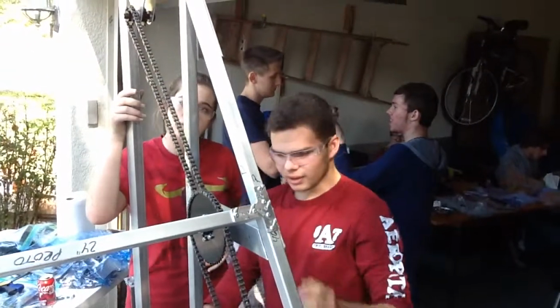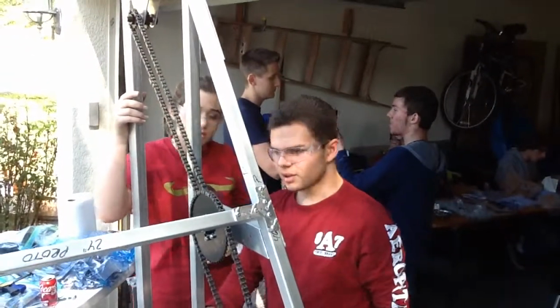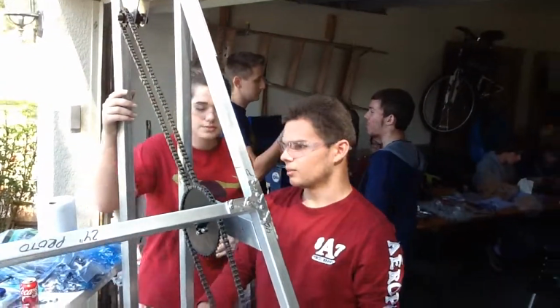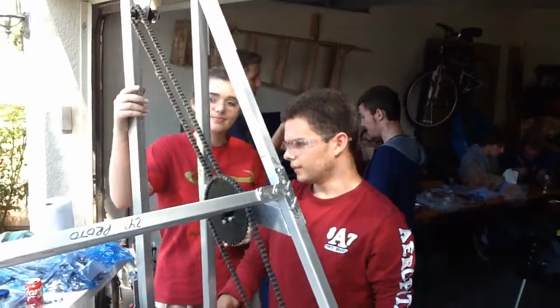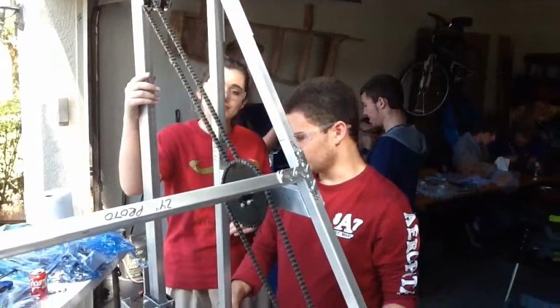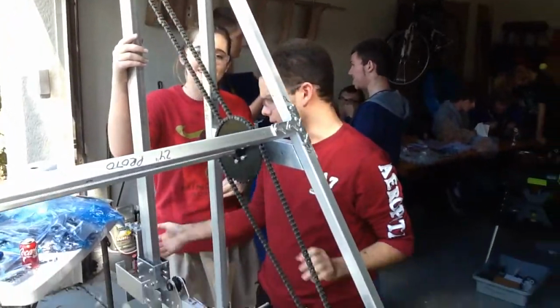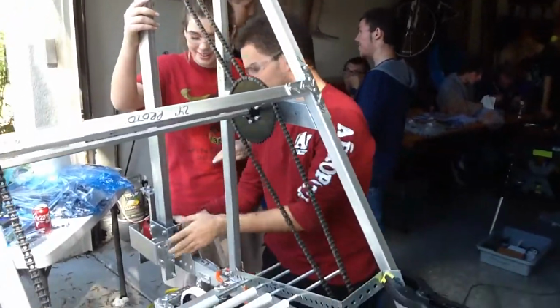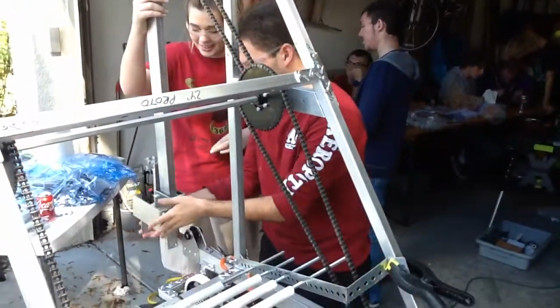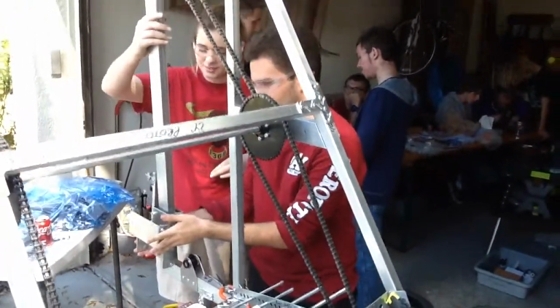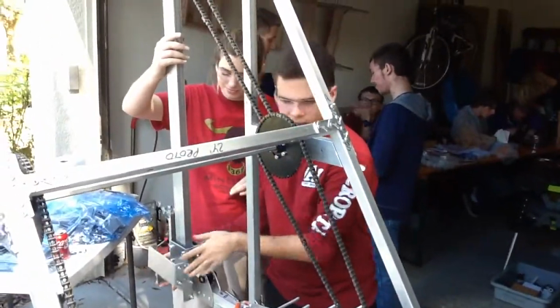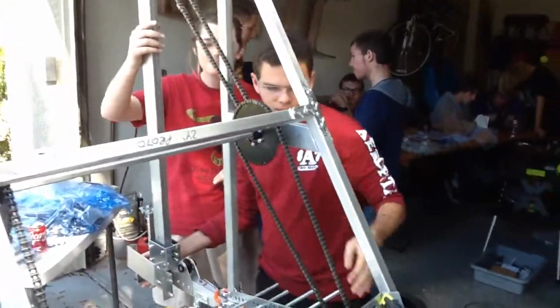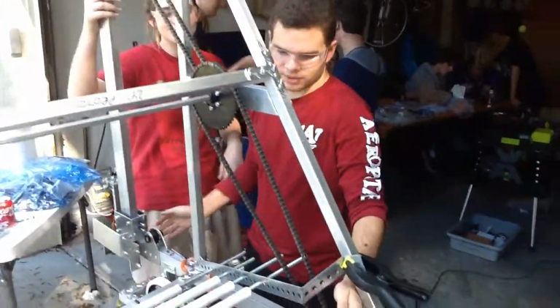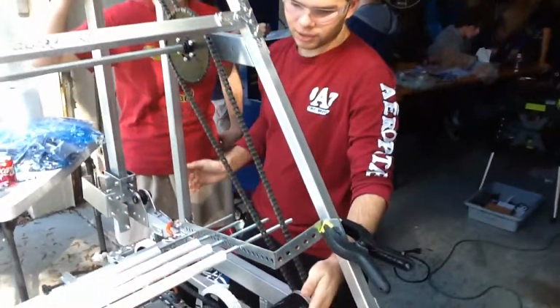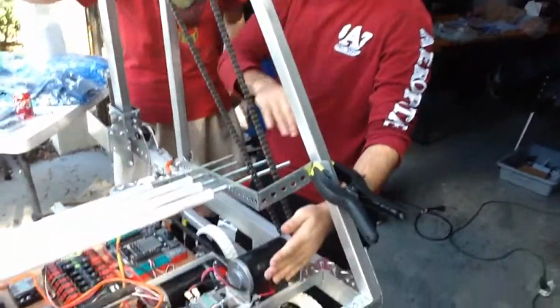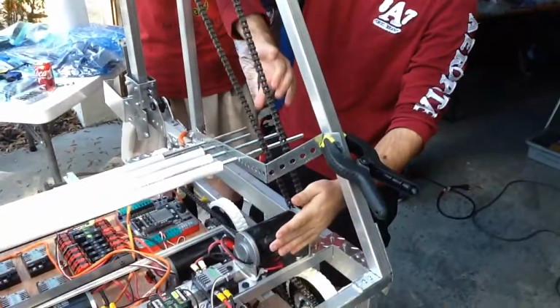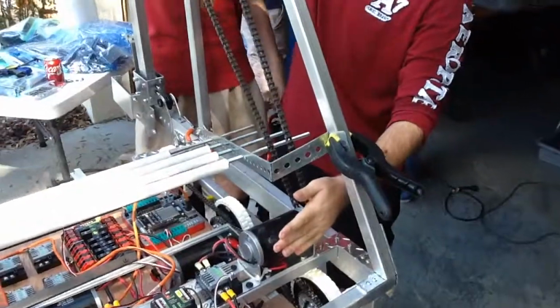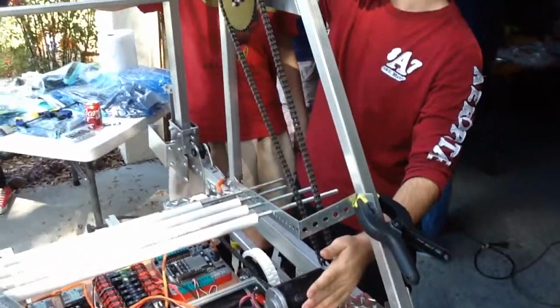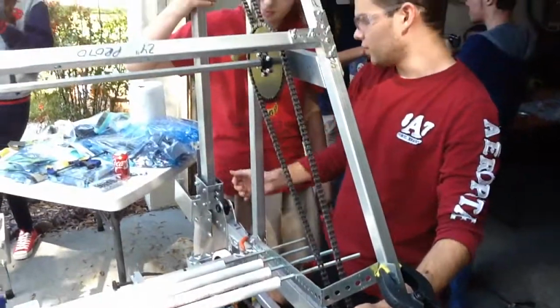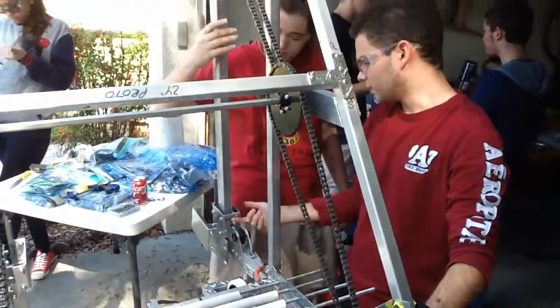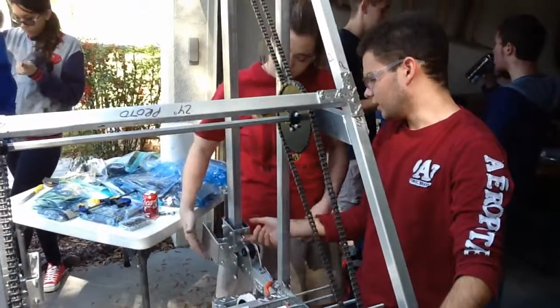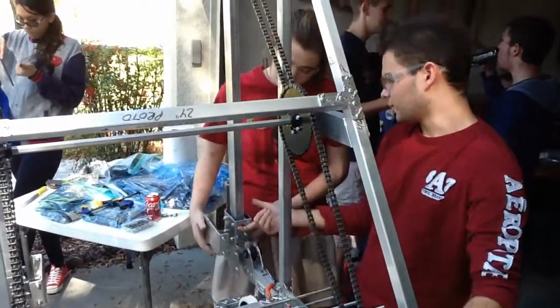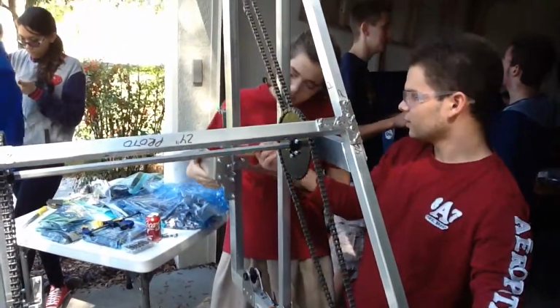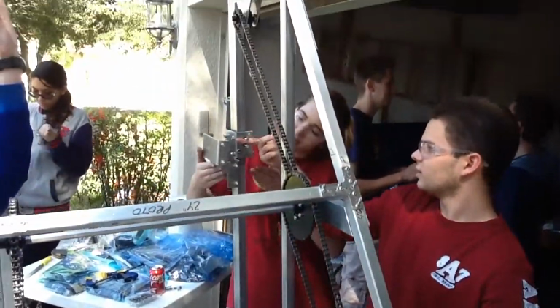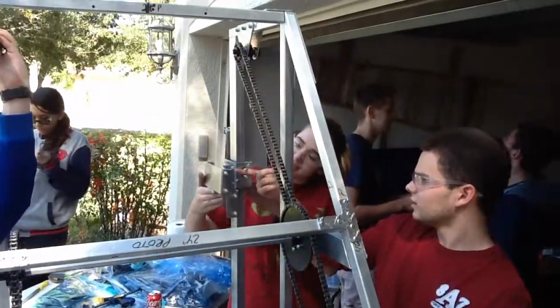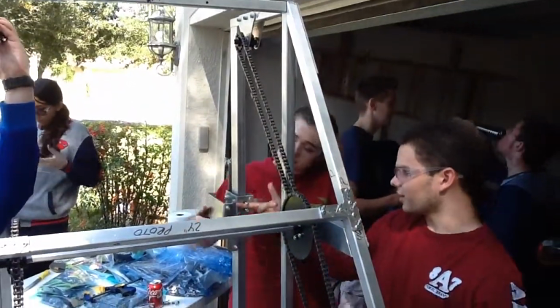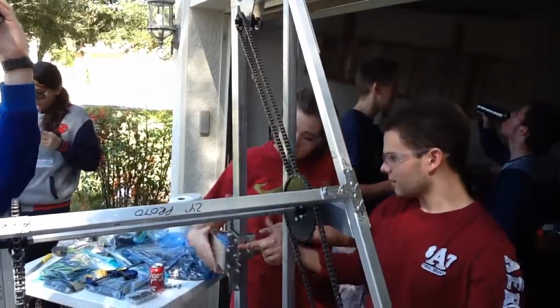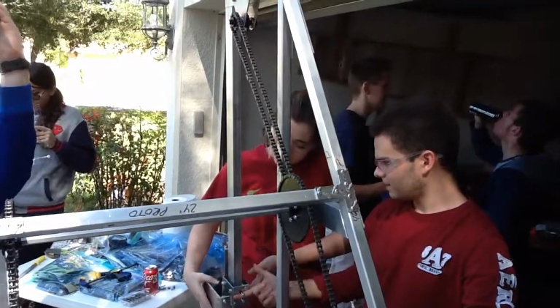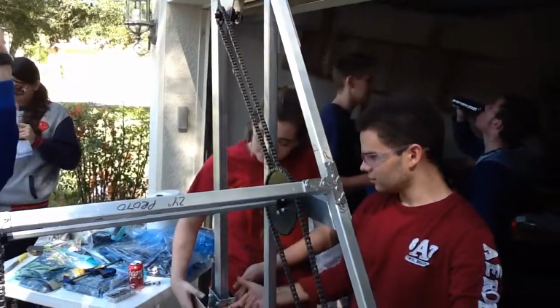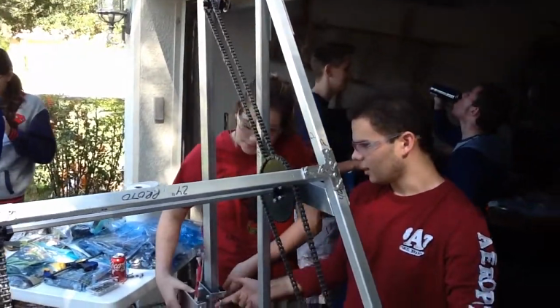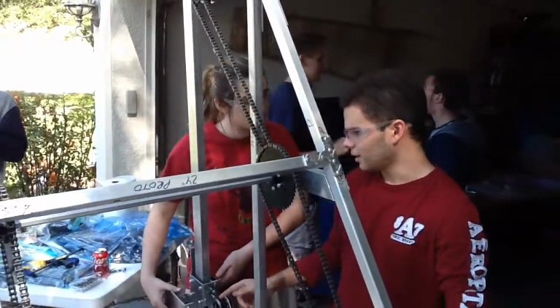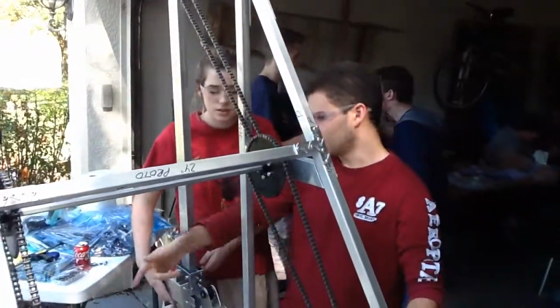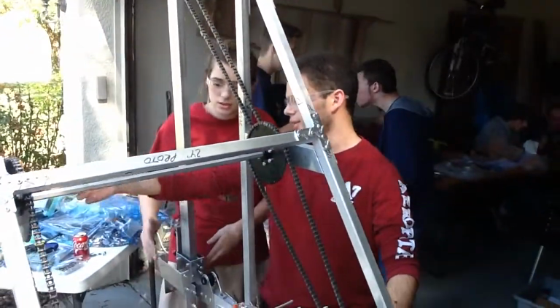This is our chain lifting system. It is mirrored on both sides.